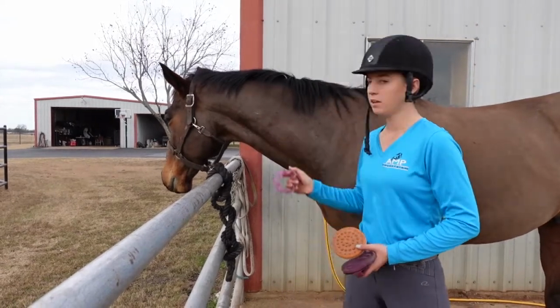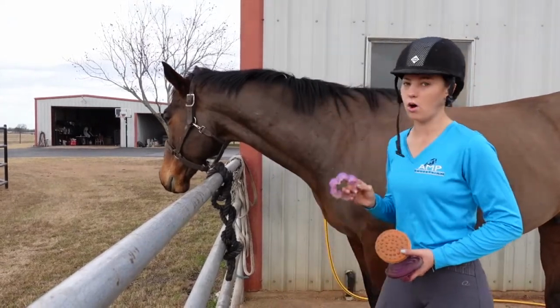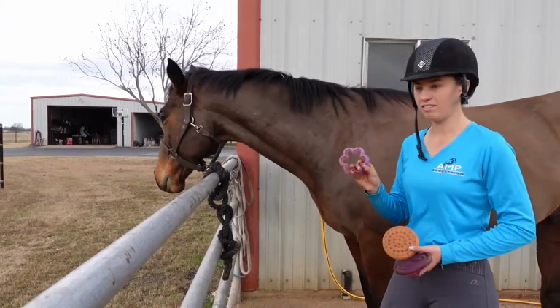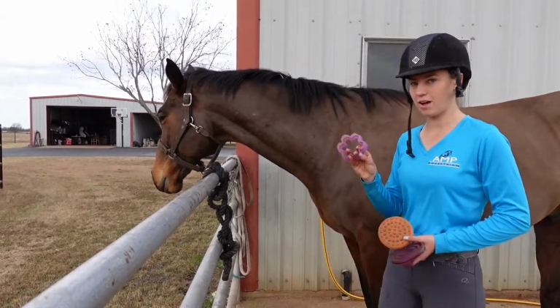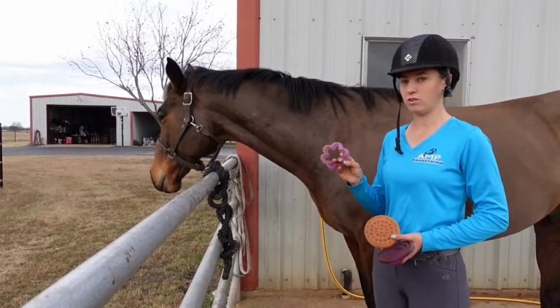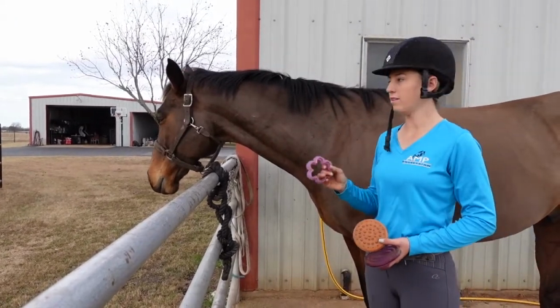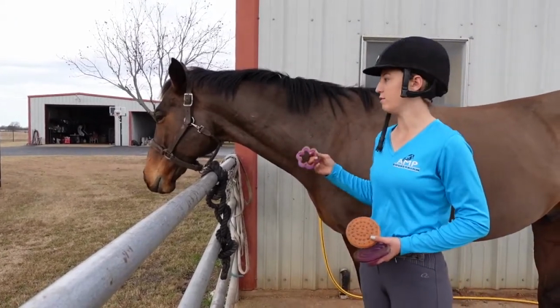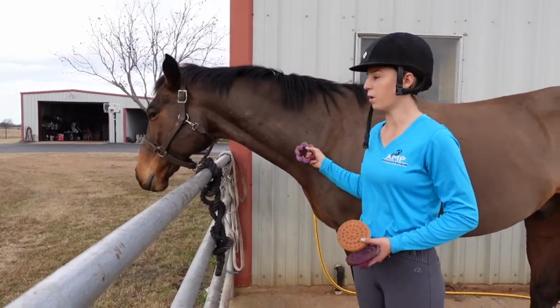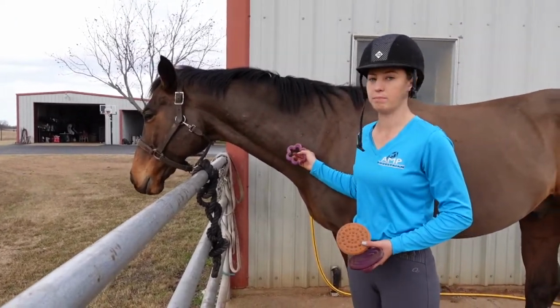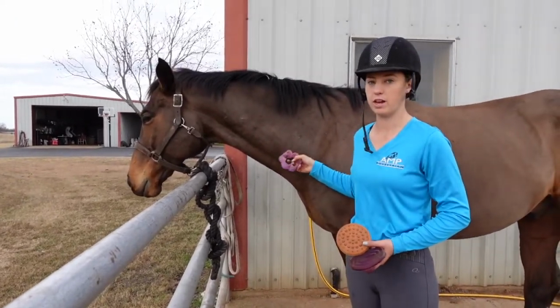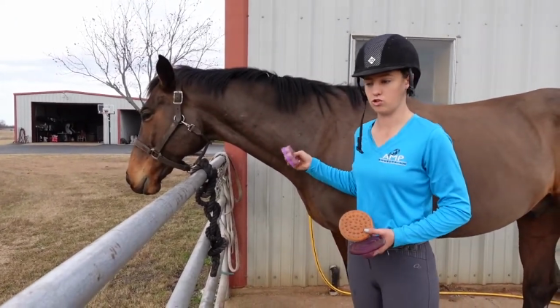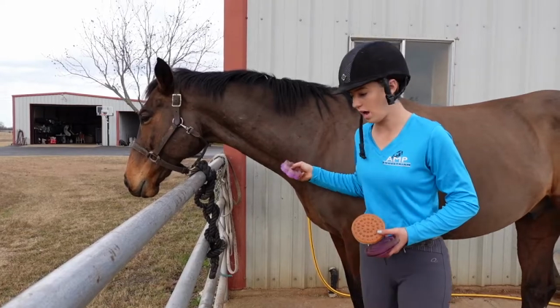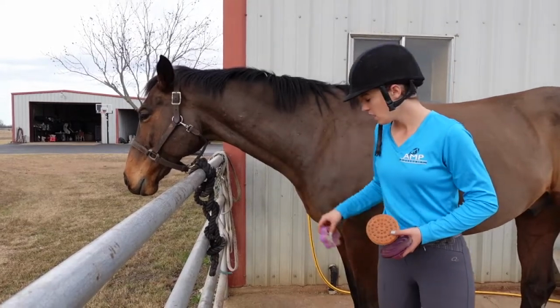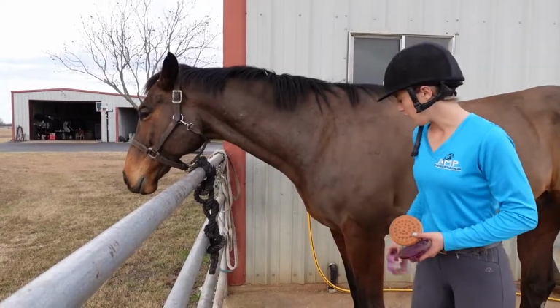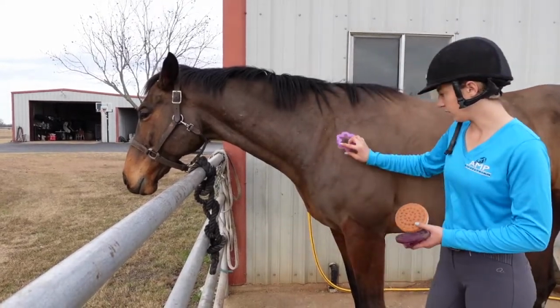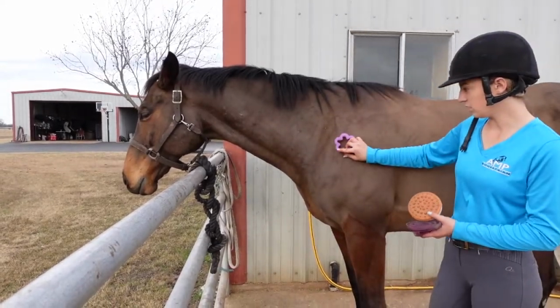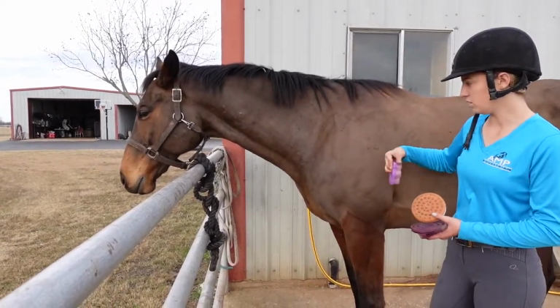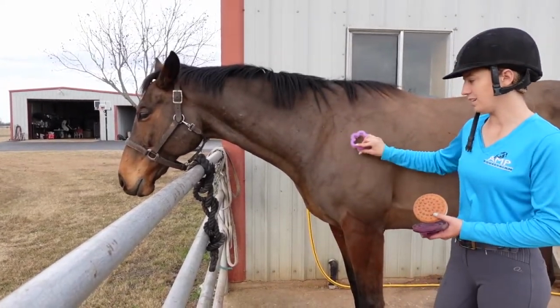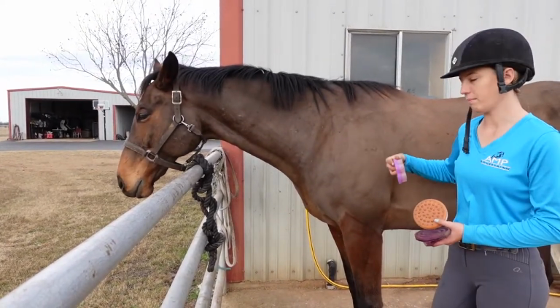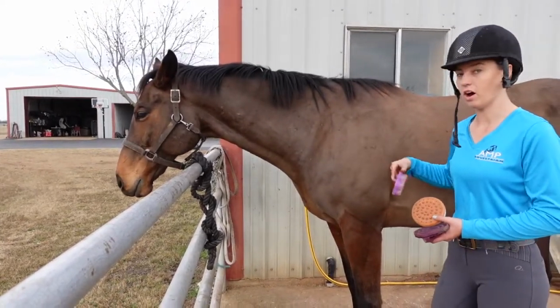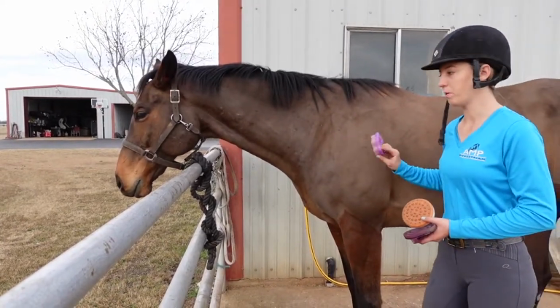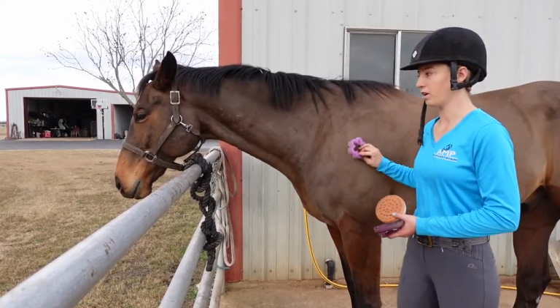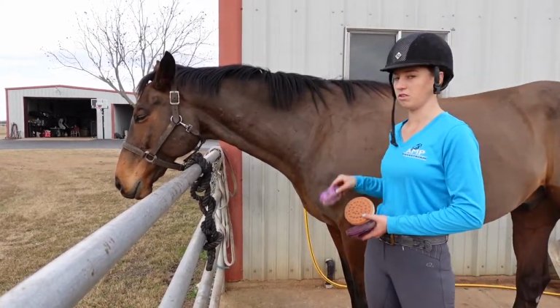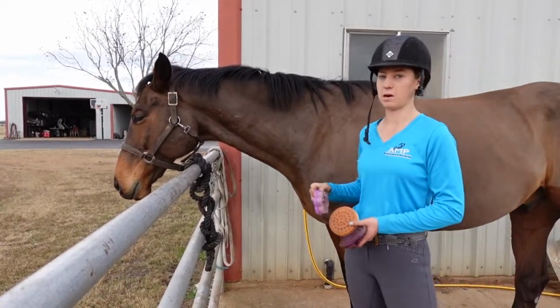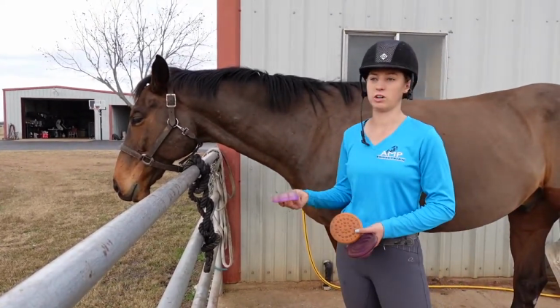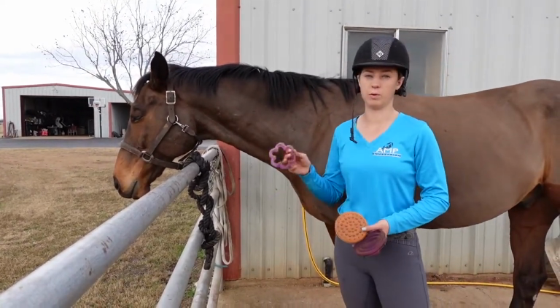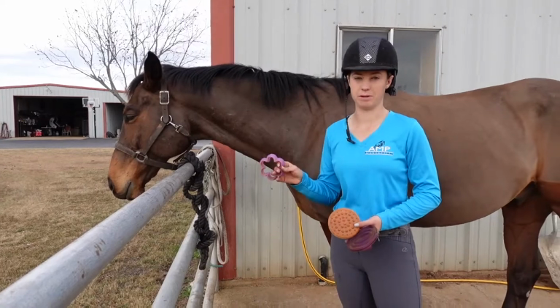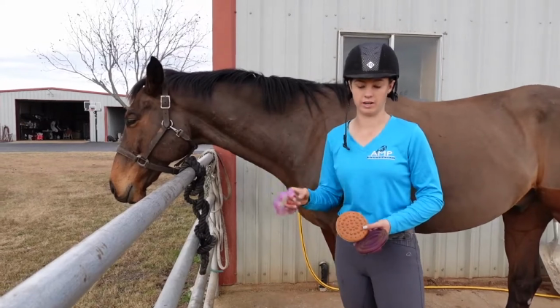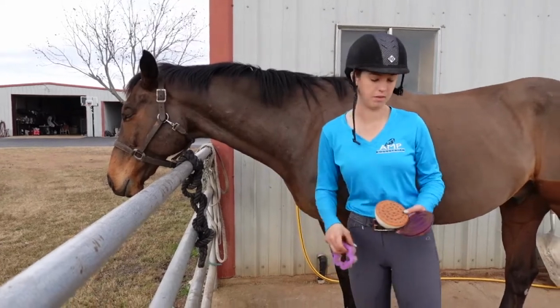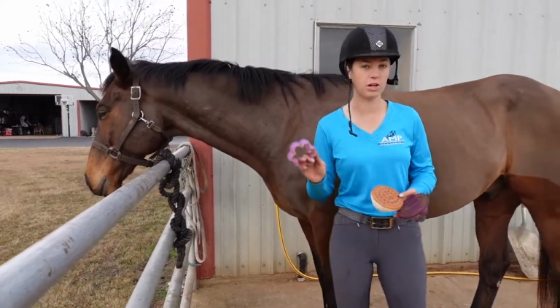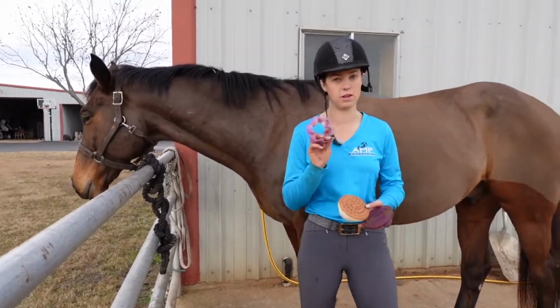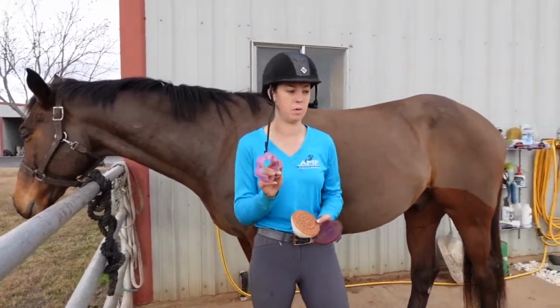The only reason I would use the plastic one is if he rolled in the mud and it was dry — I would literally just use it to get the mud off but I would not use any pressure so it wouldn't be hurting him. So I'm going to go put this one away.